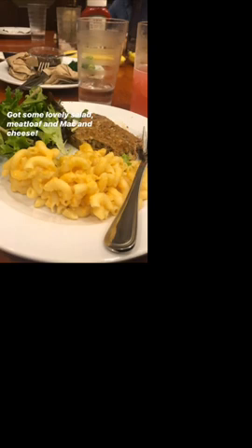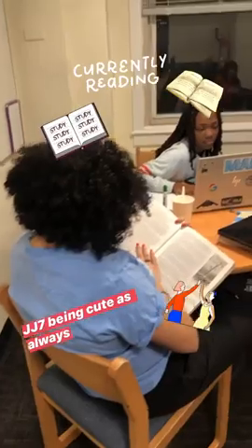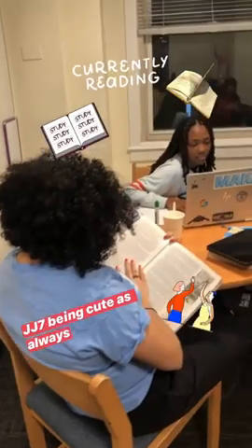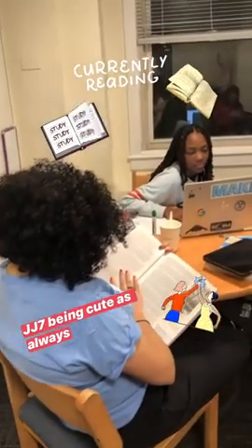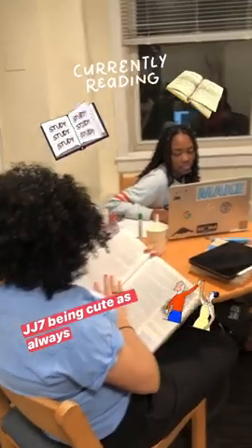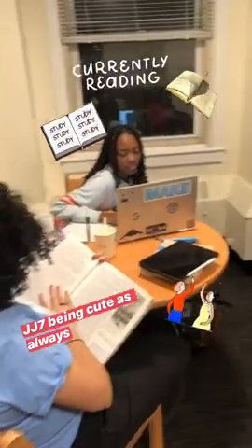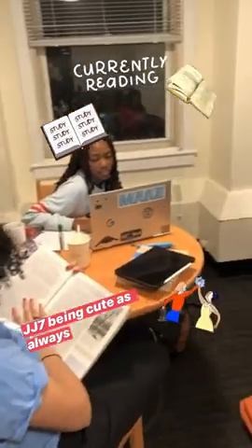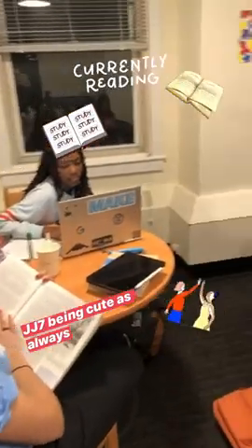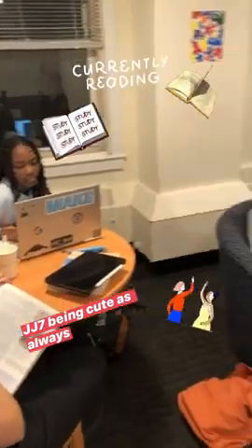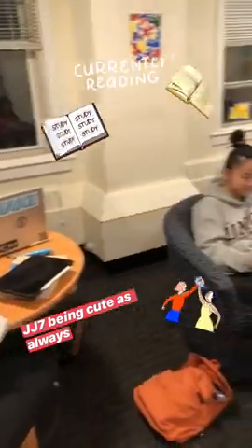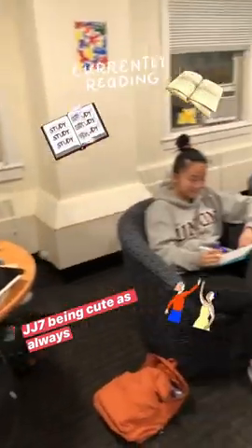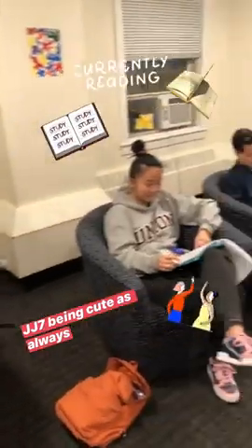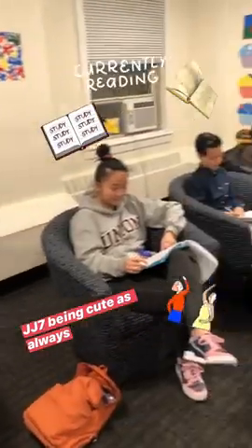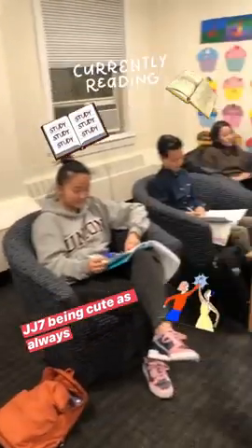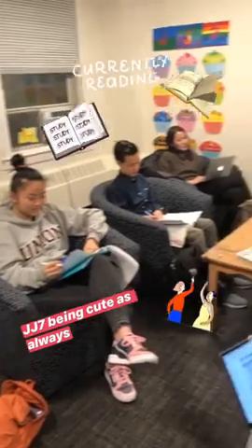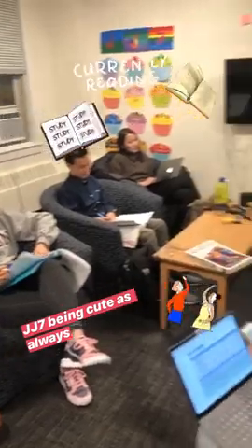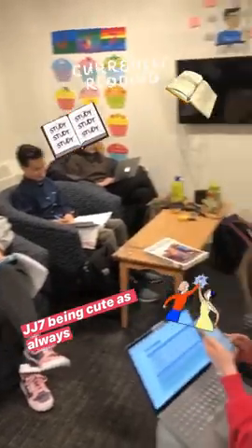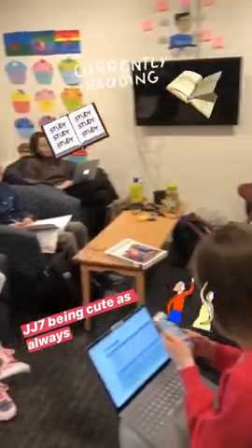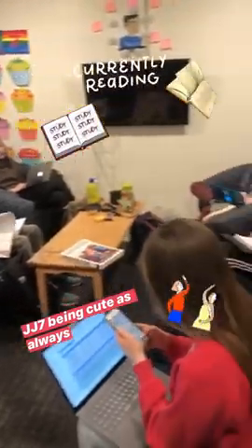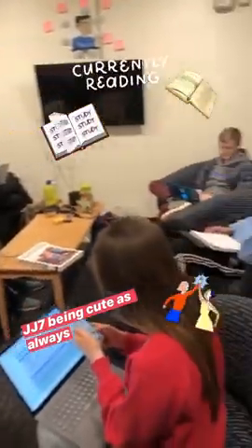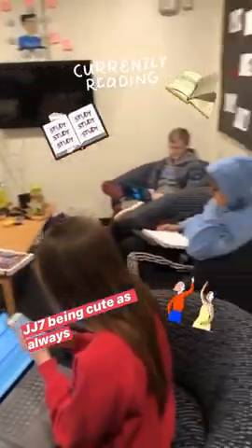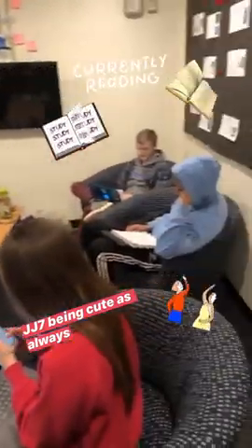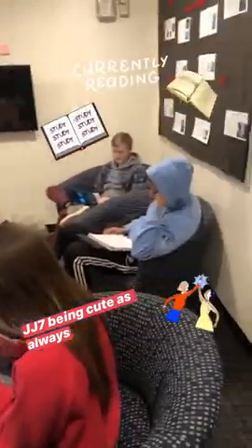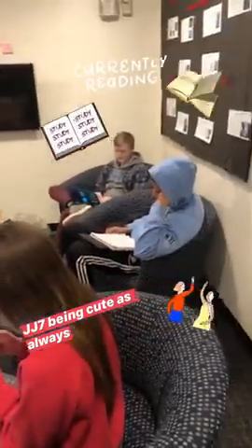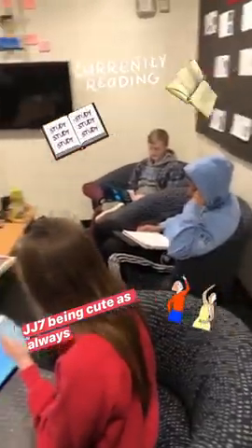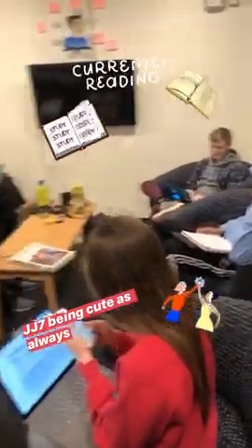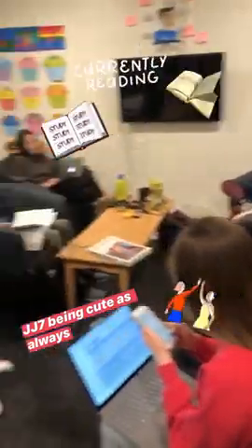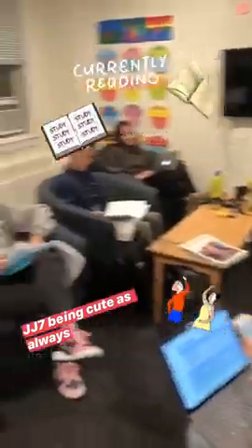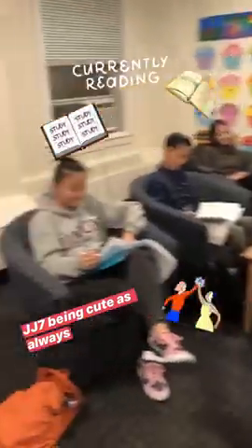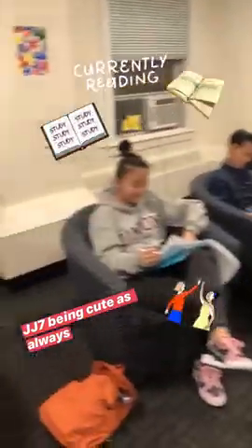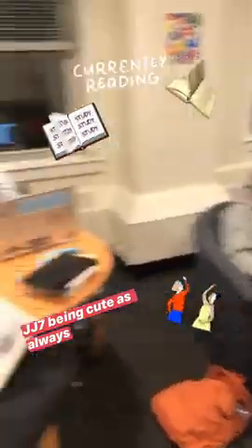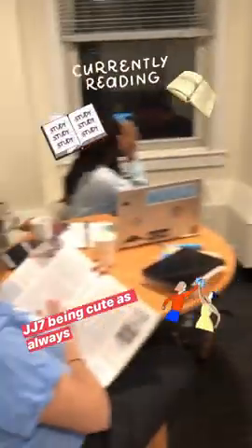Here you will see Columbia students in their natural habitat studying in the company of each other, and this is my floor.